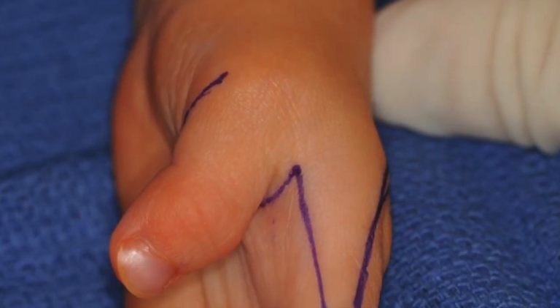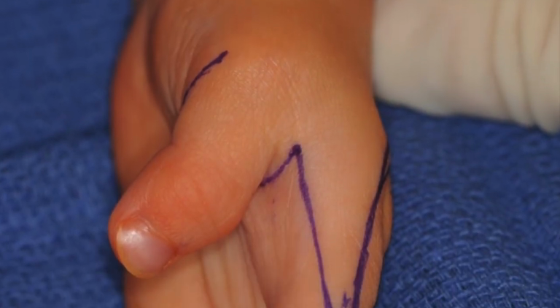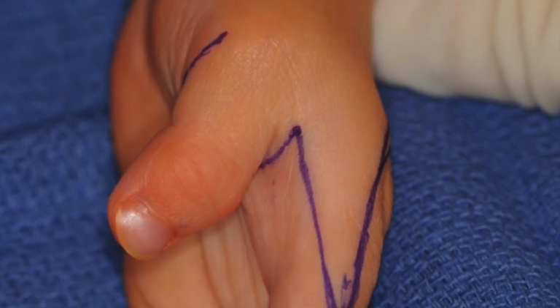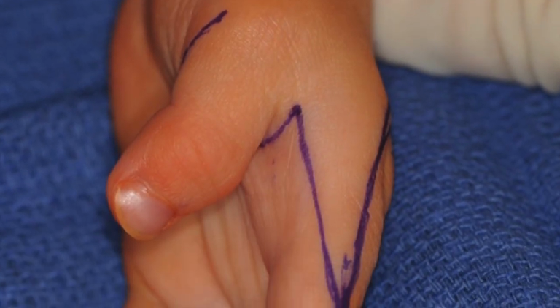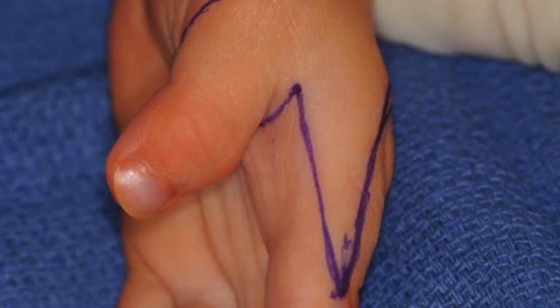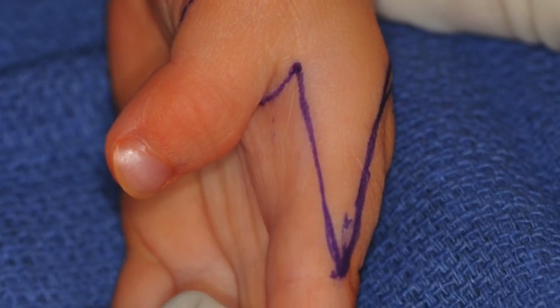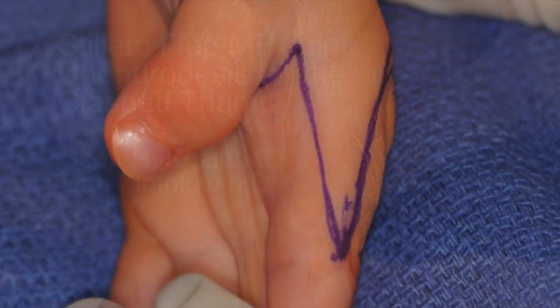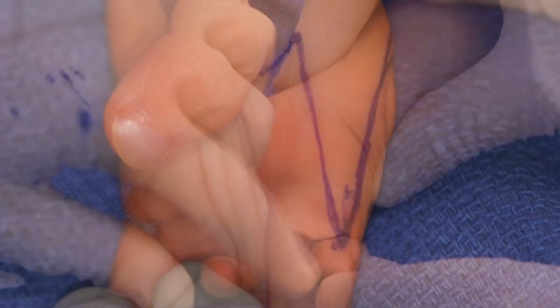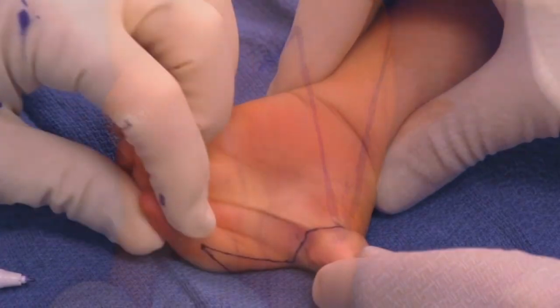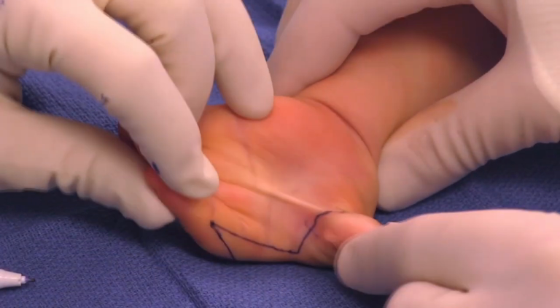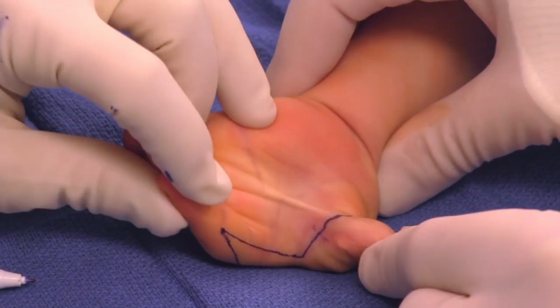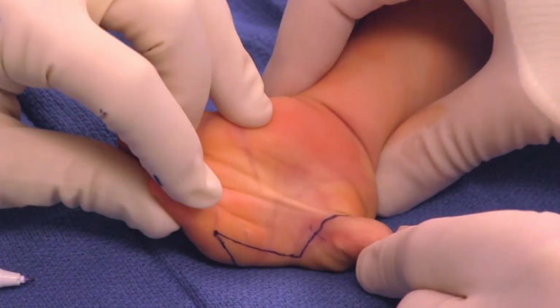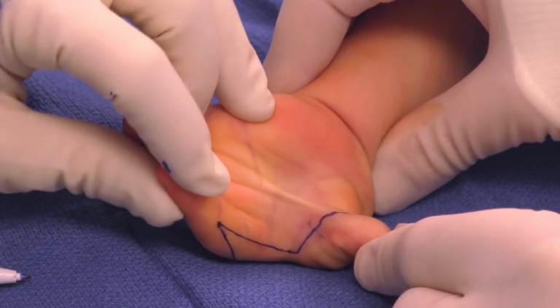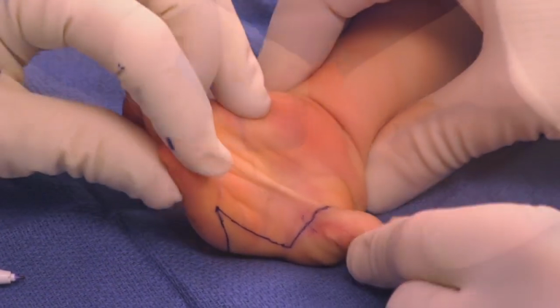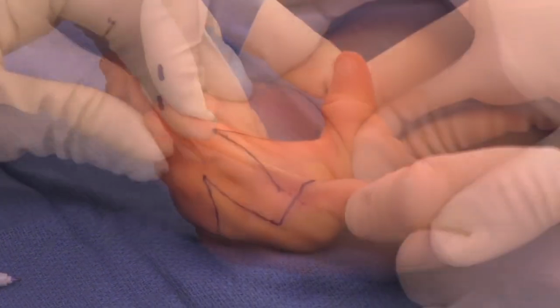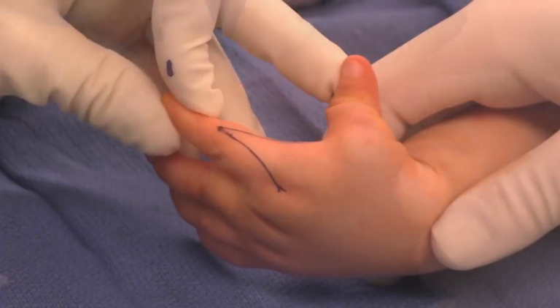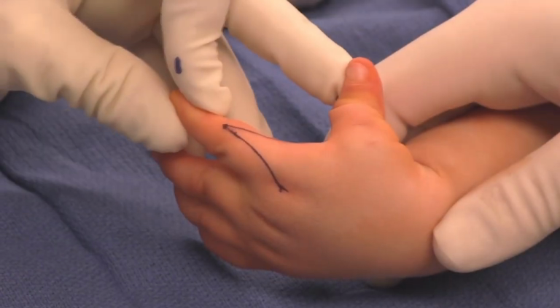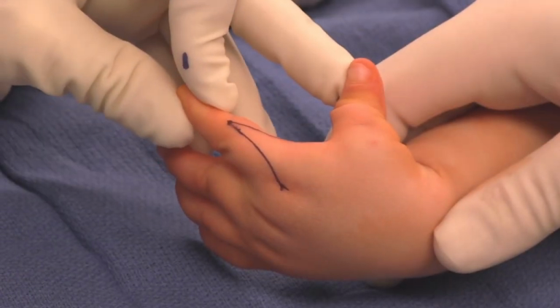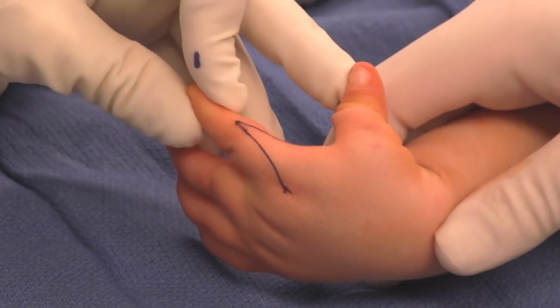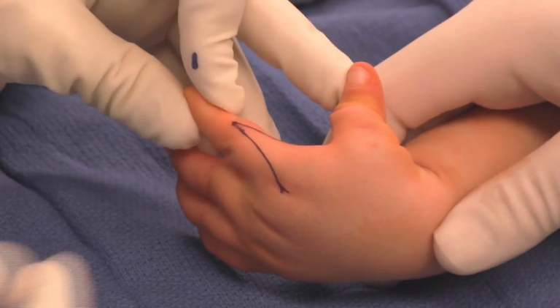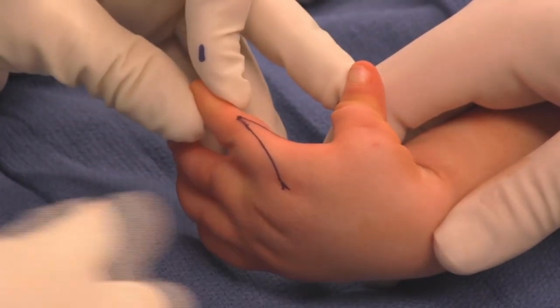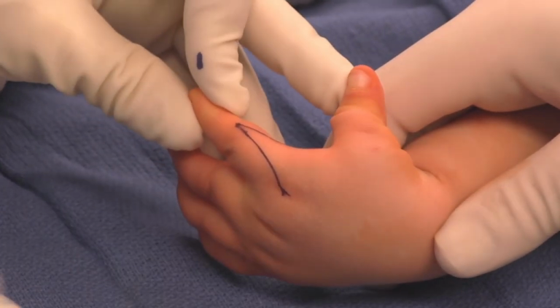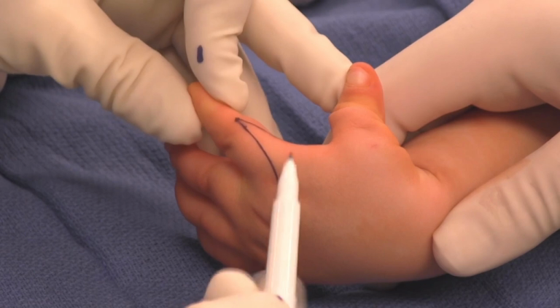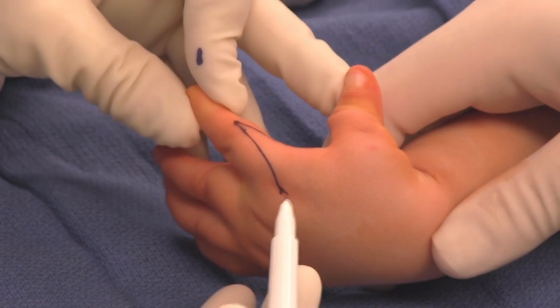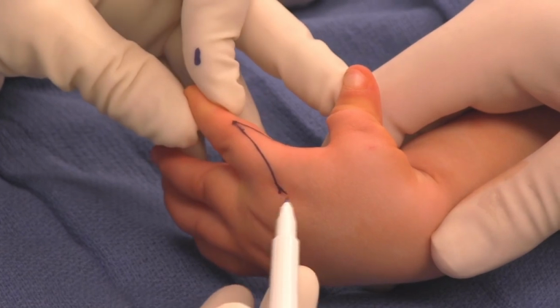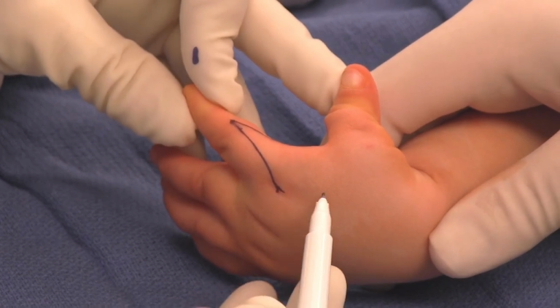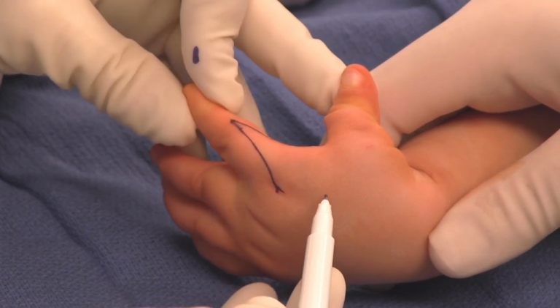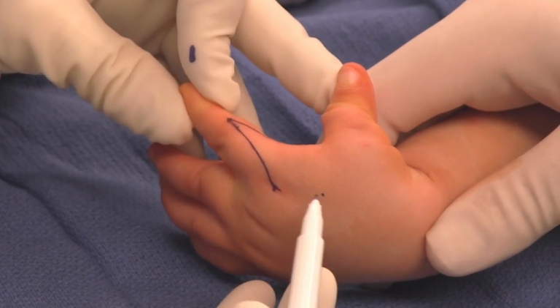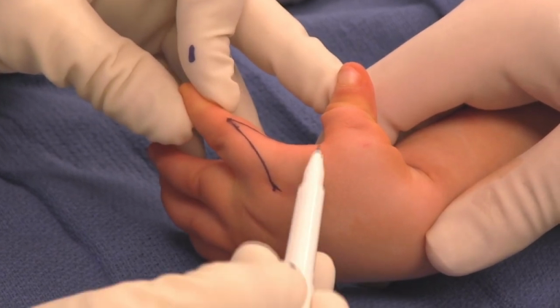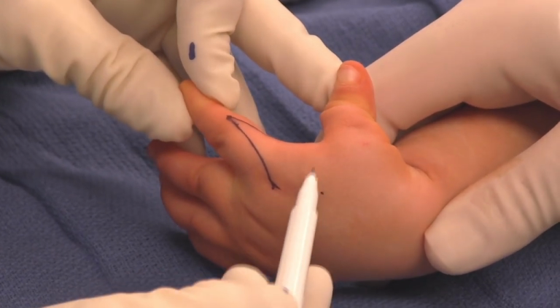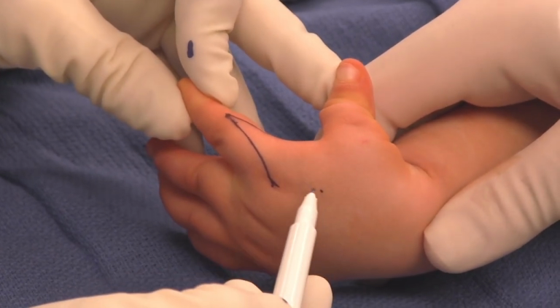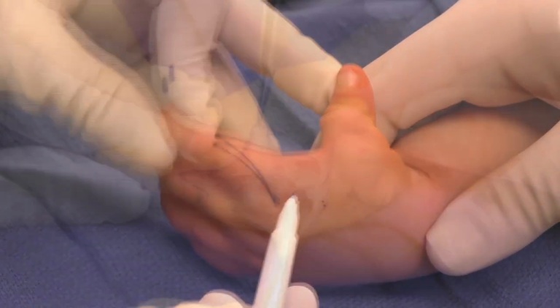The stiletto flap is a modified Z-plasty that takes advantage of the redundant skin on the index finger to resurface the web space and the base of the MP joint of the thumb.